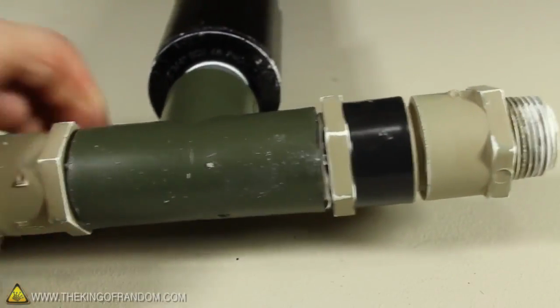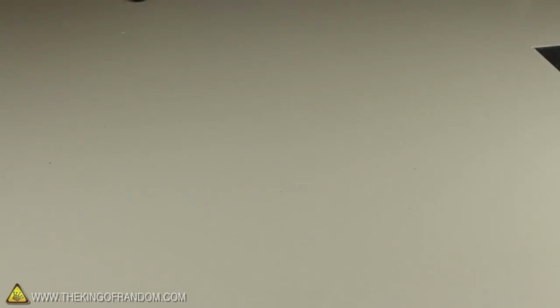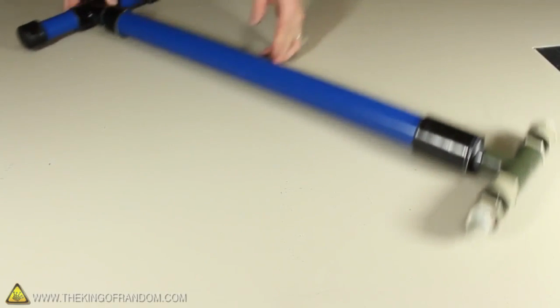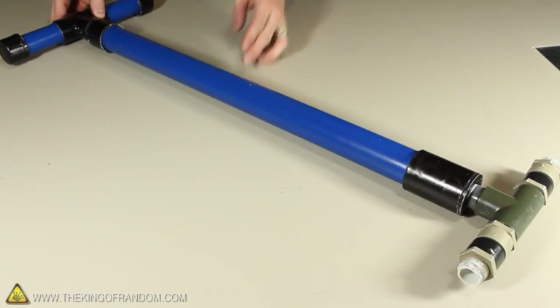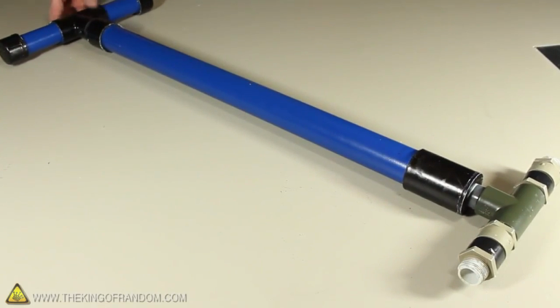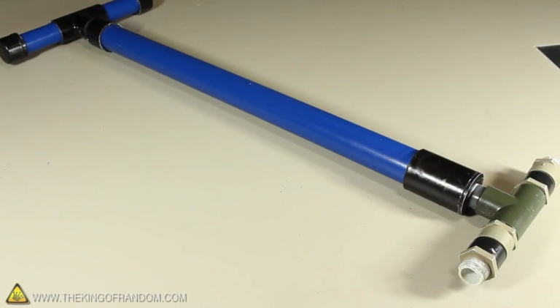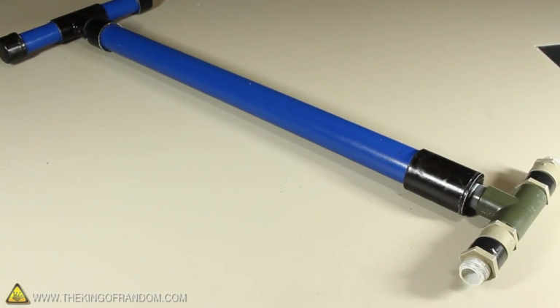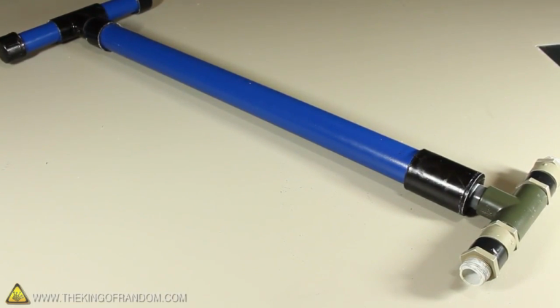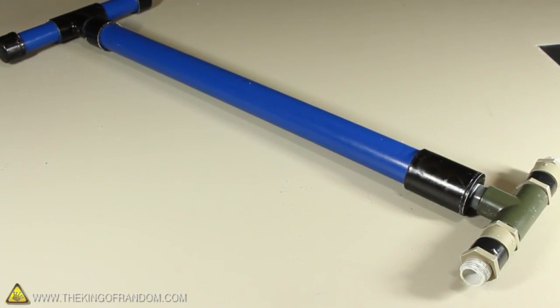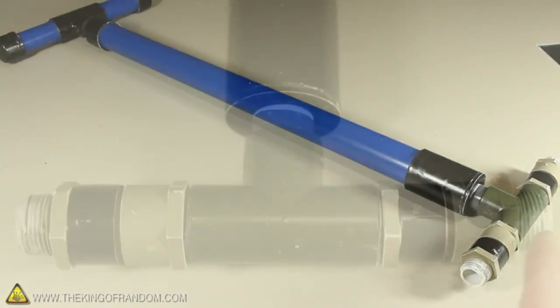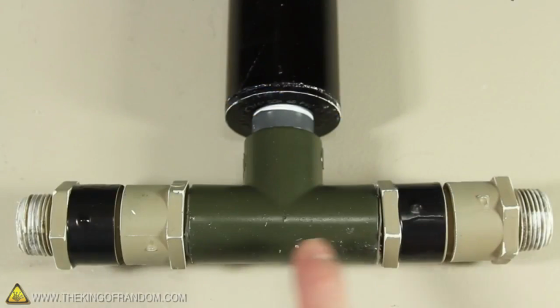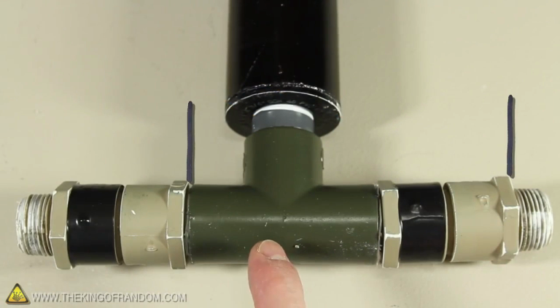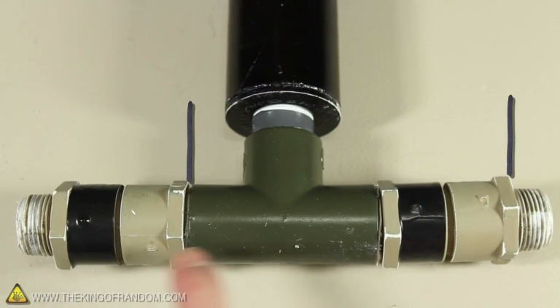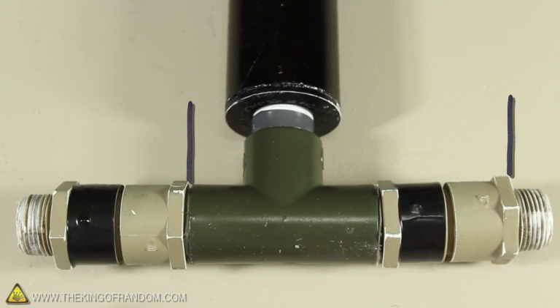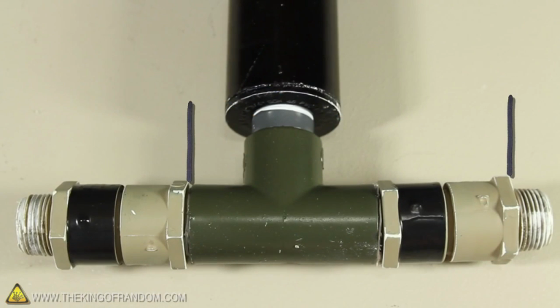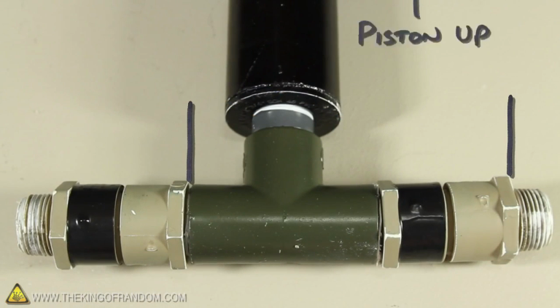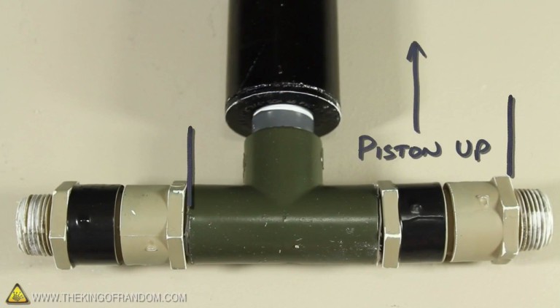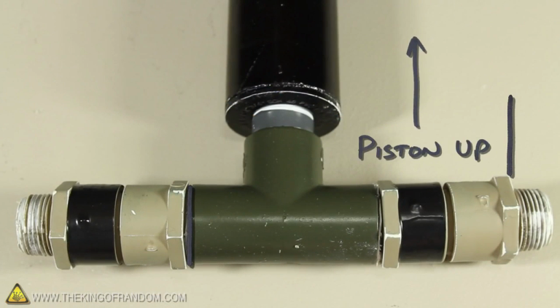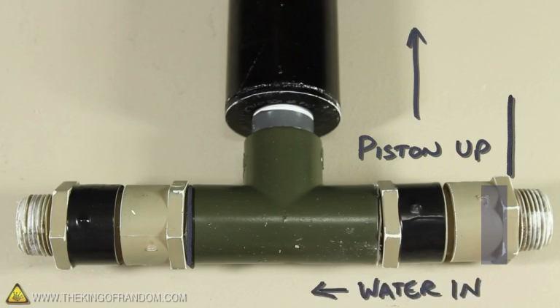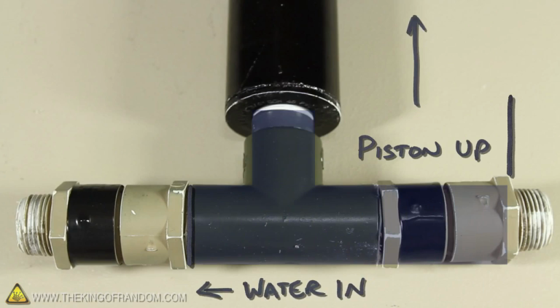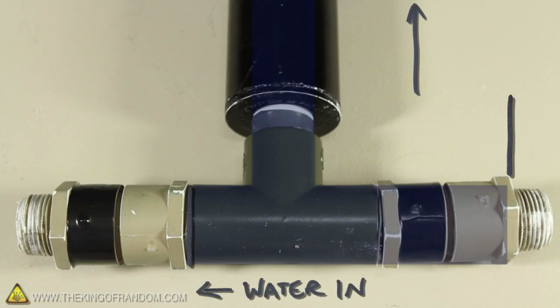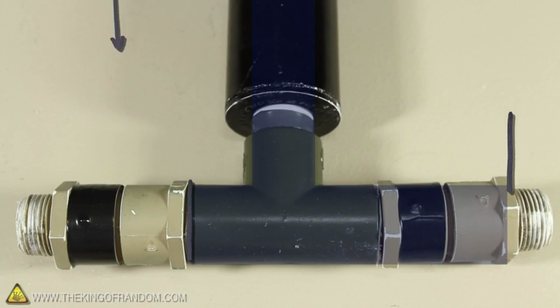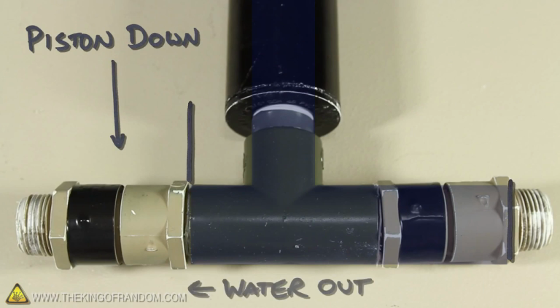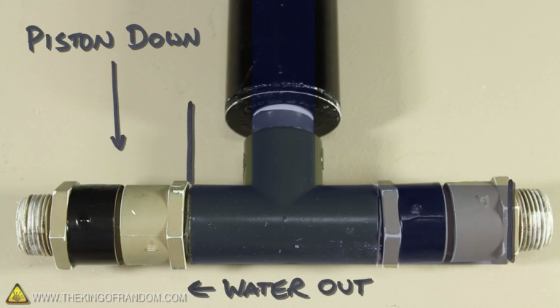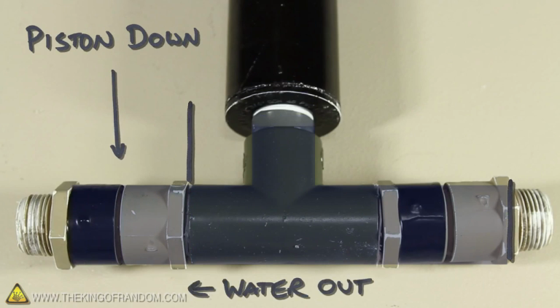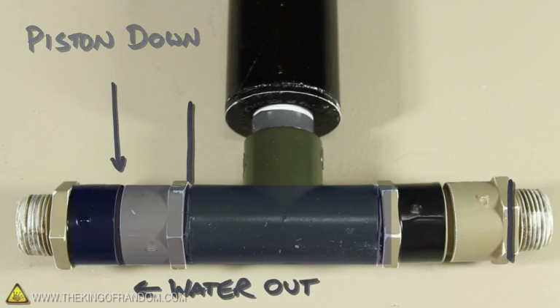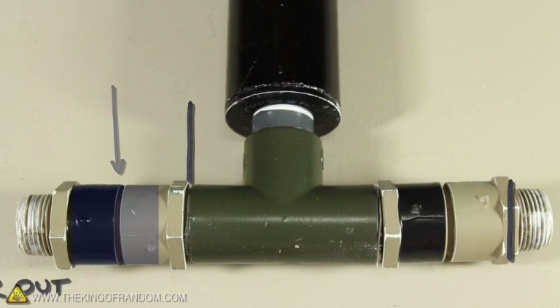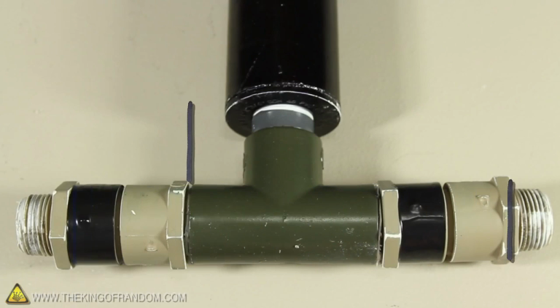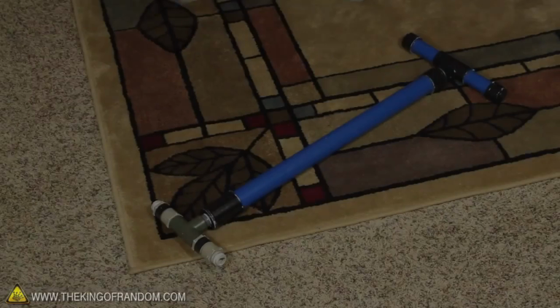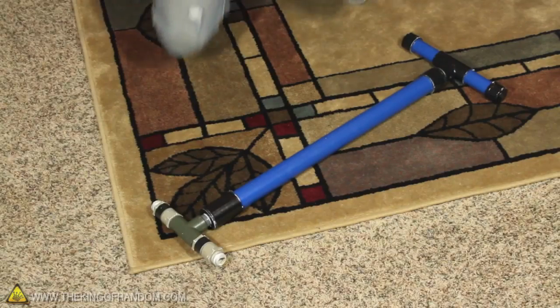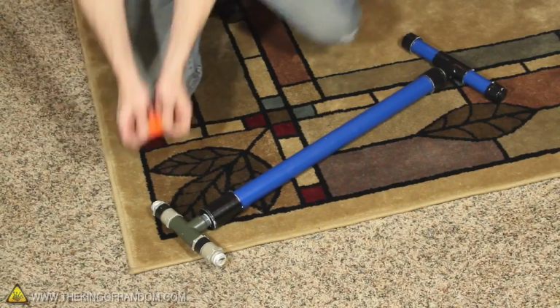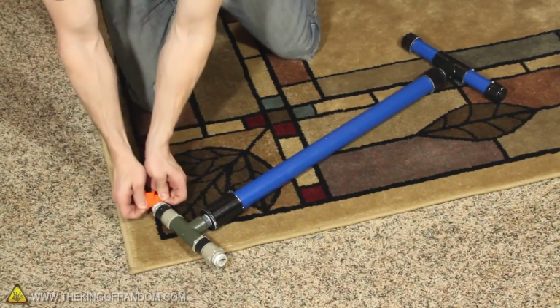At this point you should have a completely operational water pump, ready to test out. It's very important that the valves point the right direction, so that when the piston is pulled up, the water flows in, and when it's pushed down, it flows out the opposite side. Alright, let's see what this thing can do.